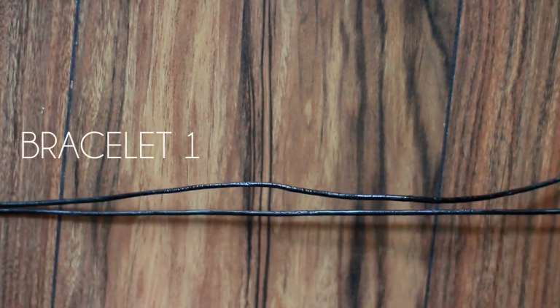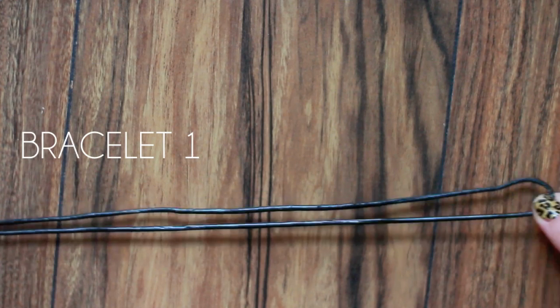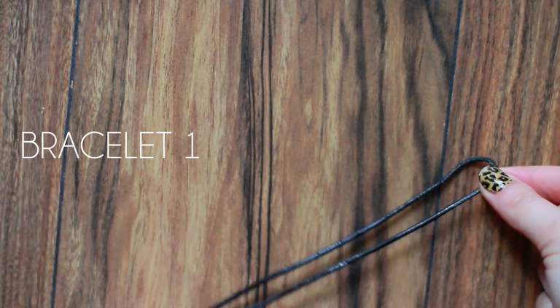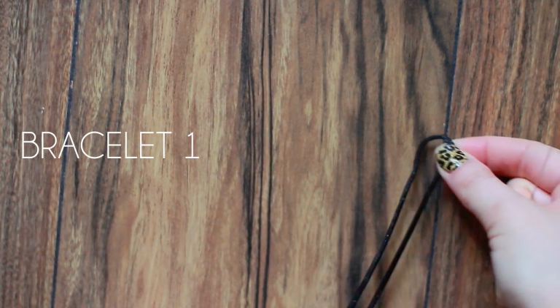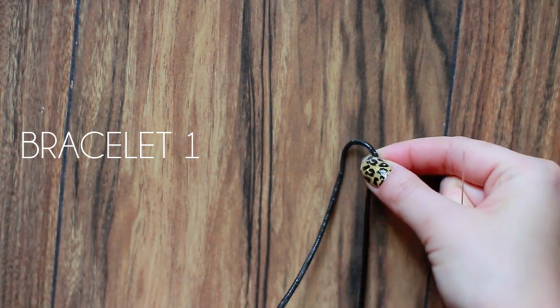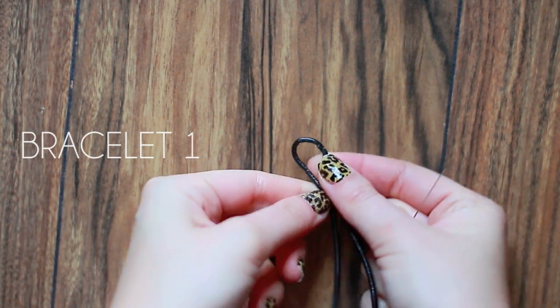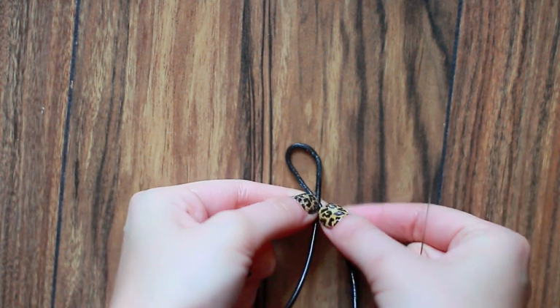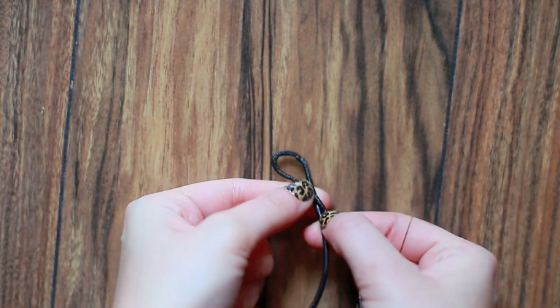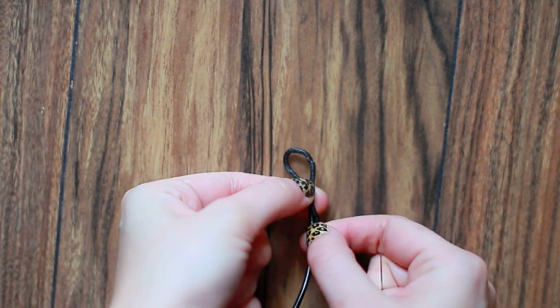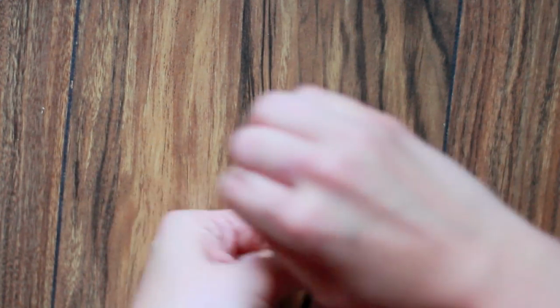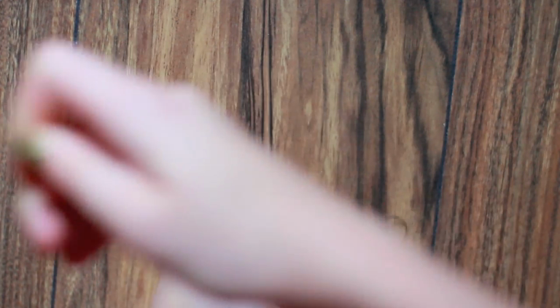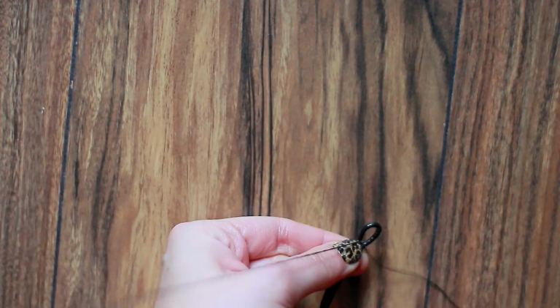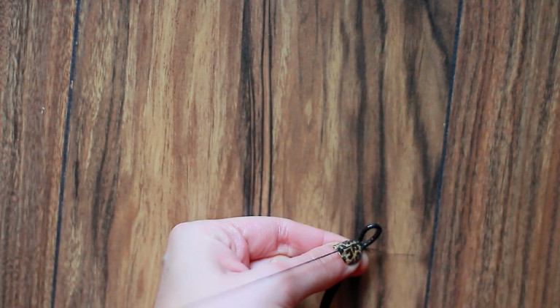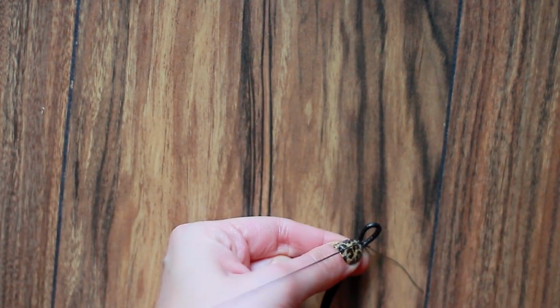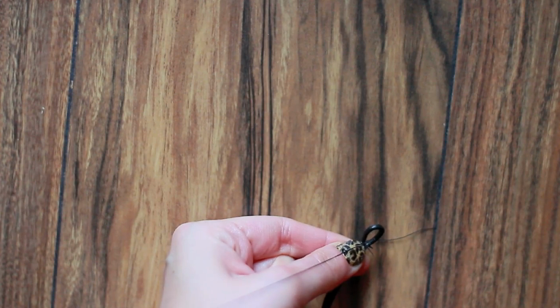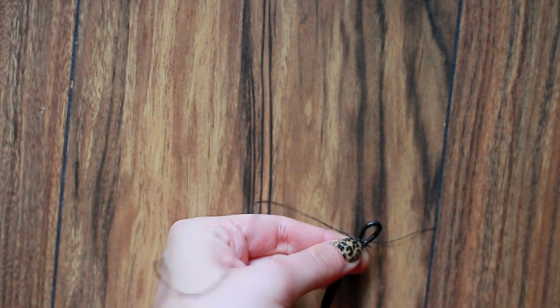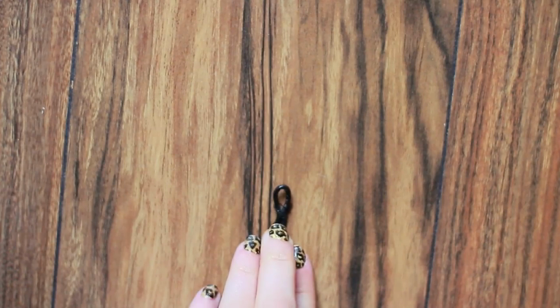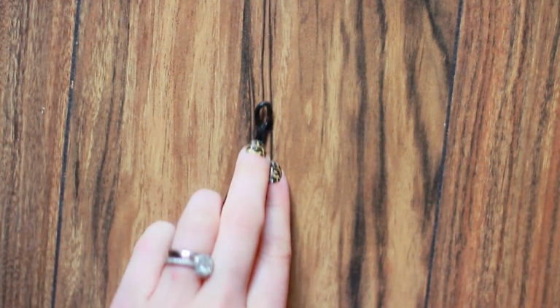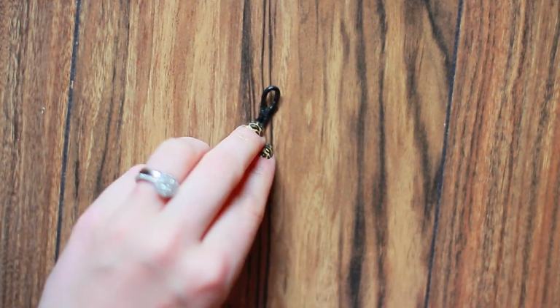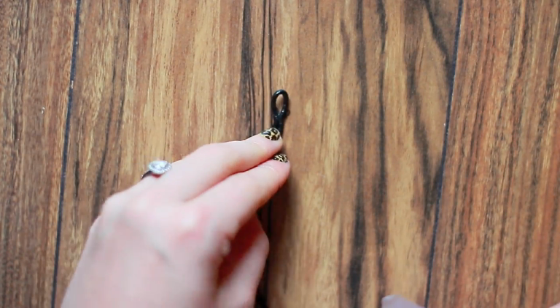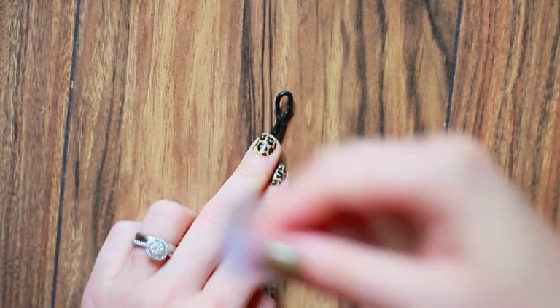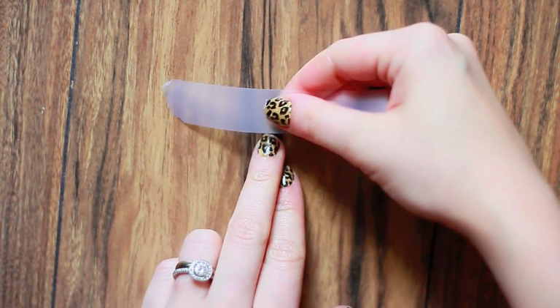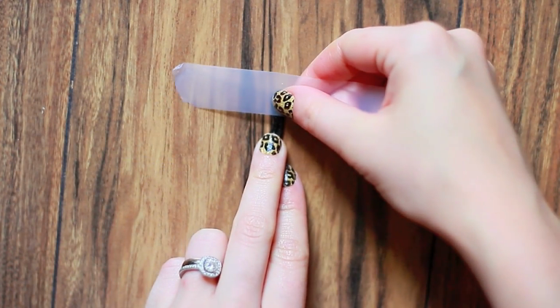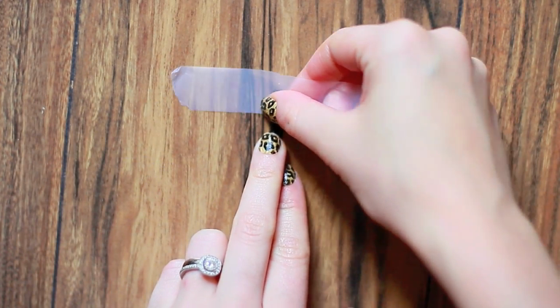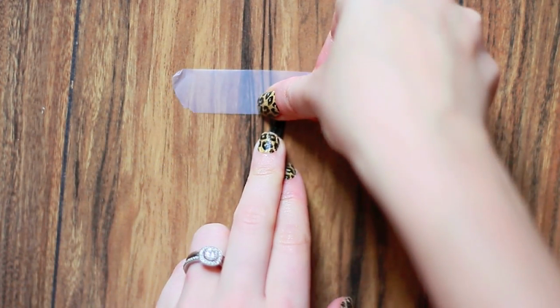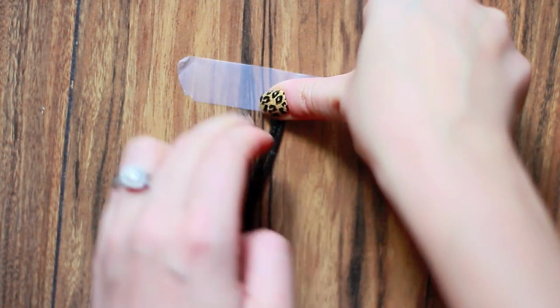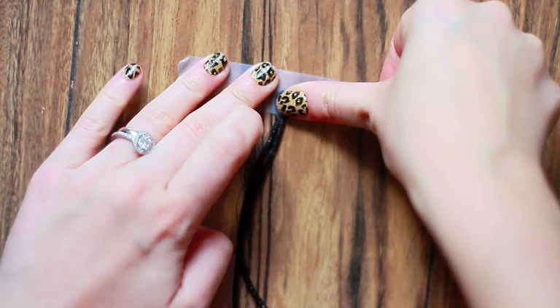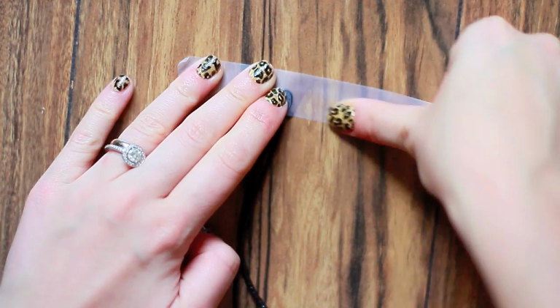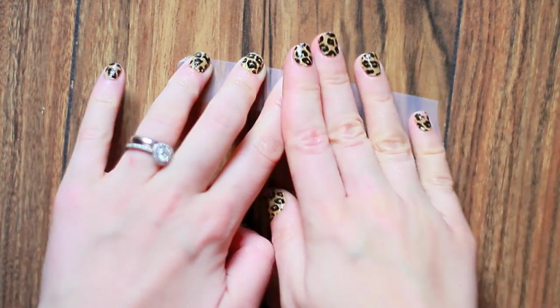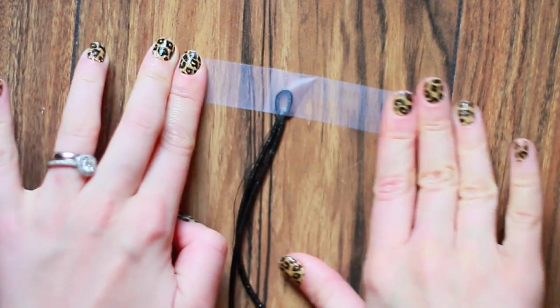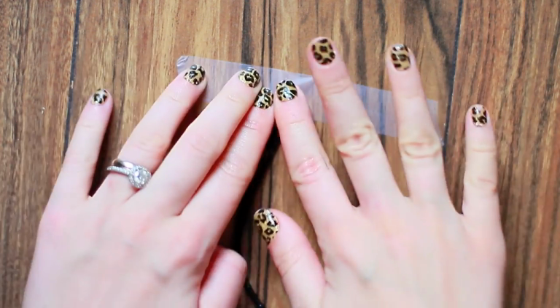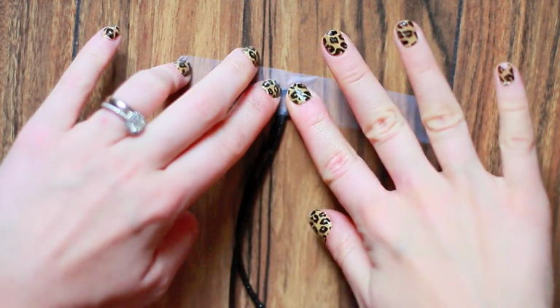Fold your leather cord in half — the length of it should be as long as you want it to wrap around your wrist. Then sew it a couple of times to make sure that the loop is secured, and tape it down to the floor. Use a couple of pieces of tape to make sure it's pretty secure.